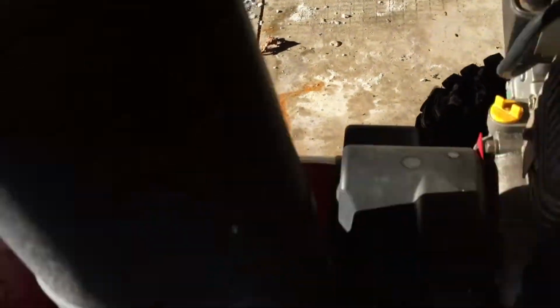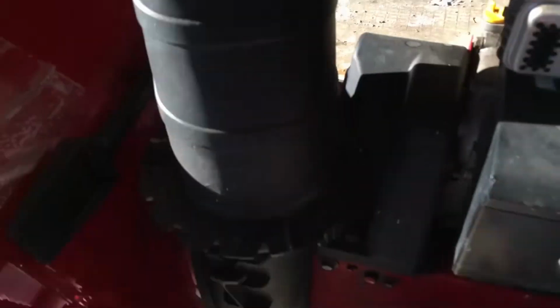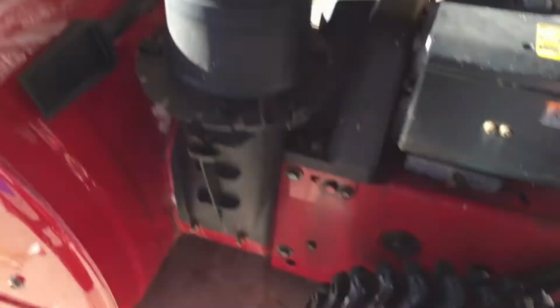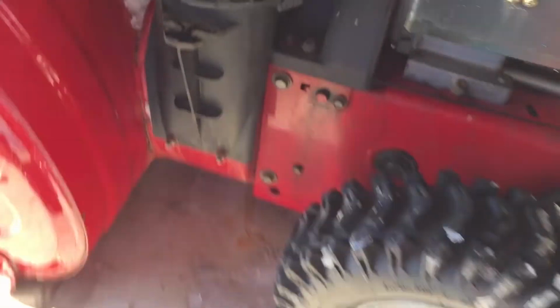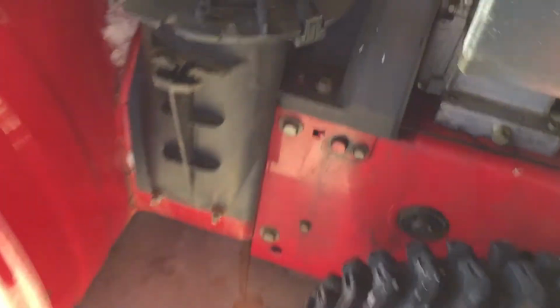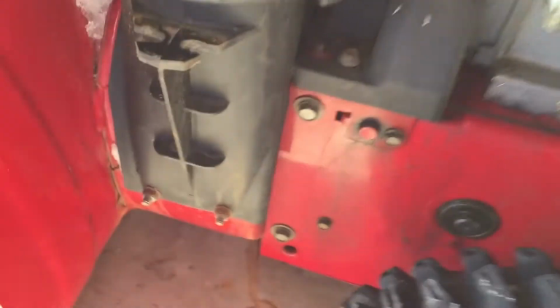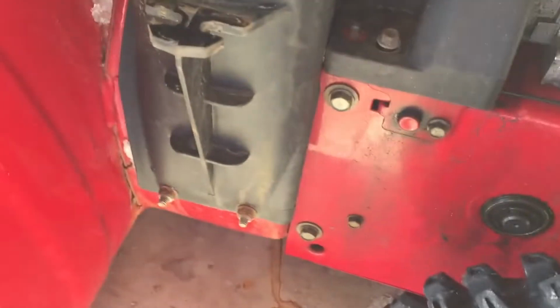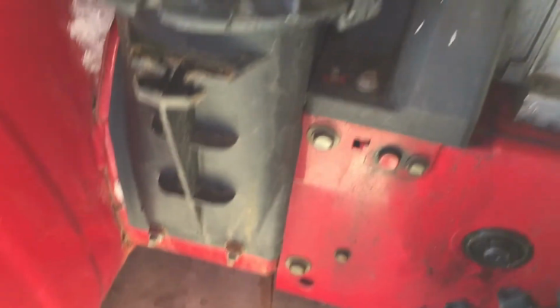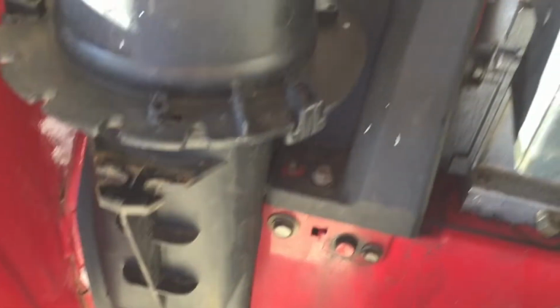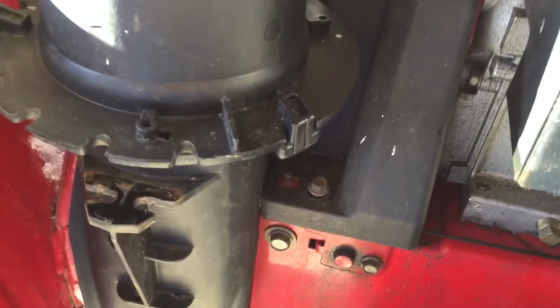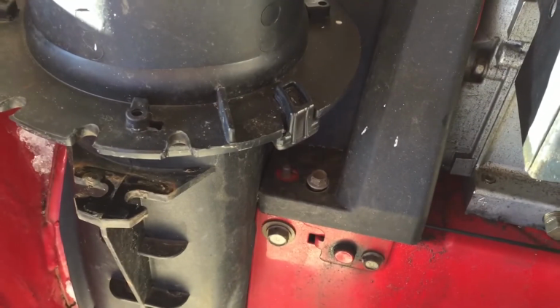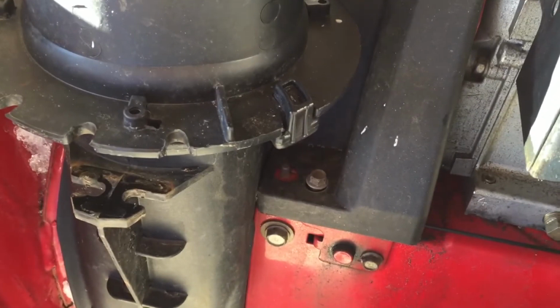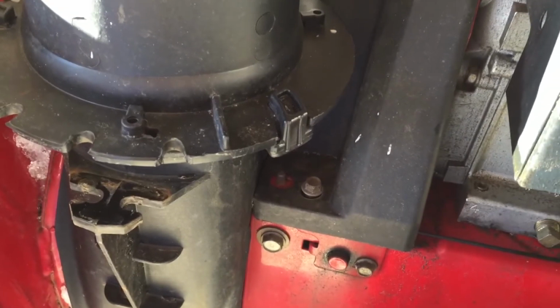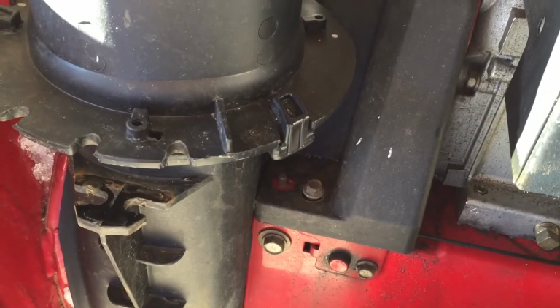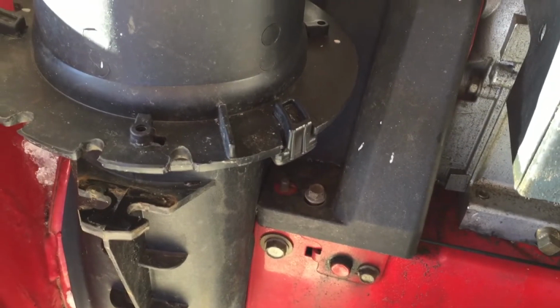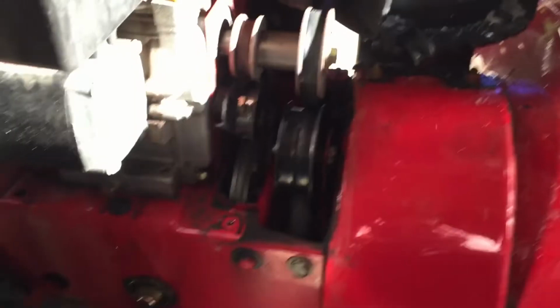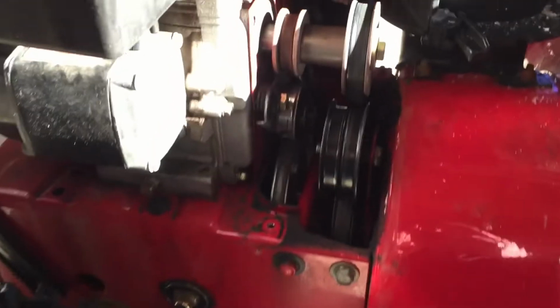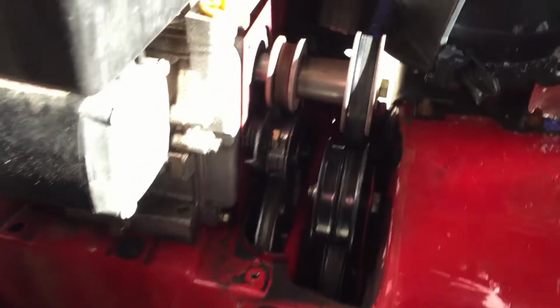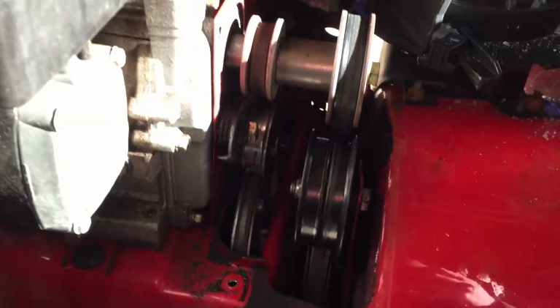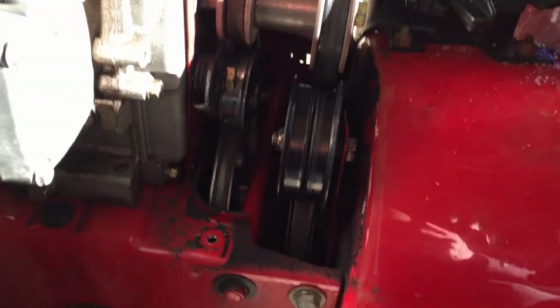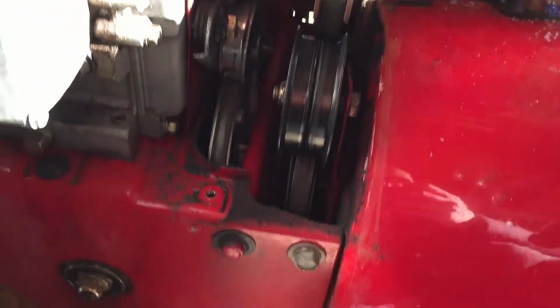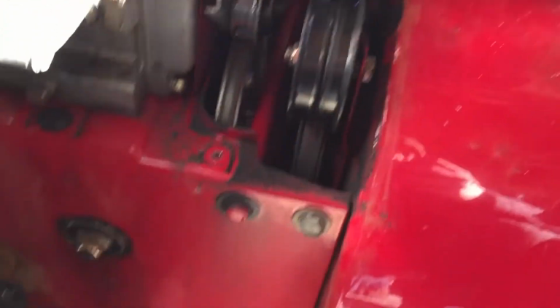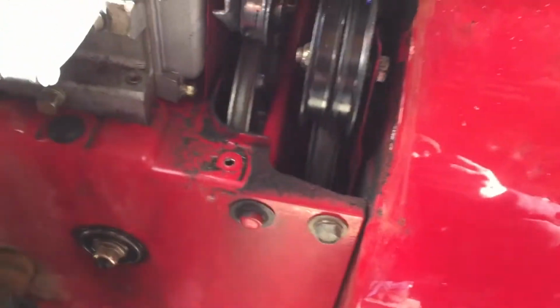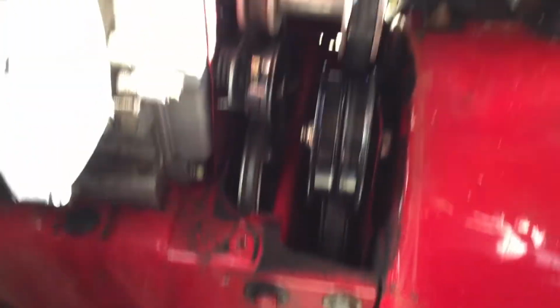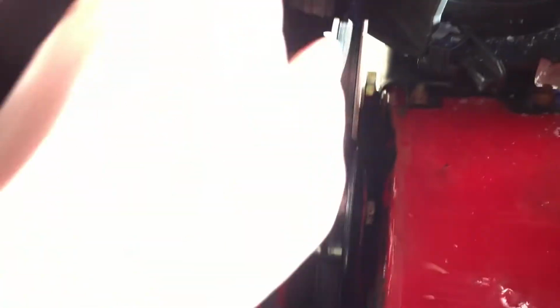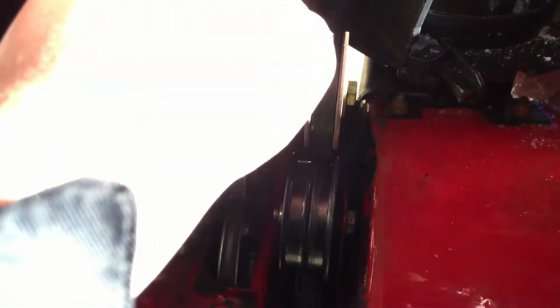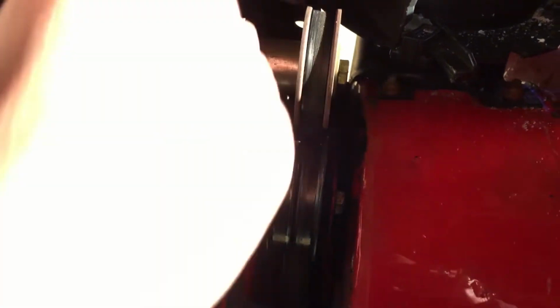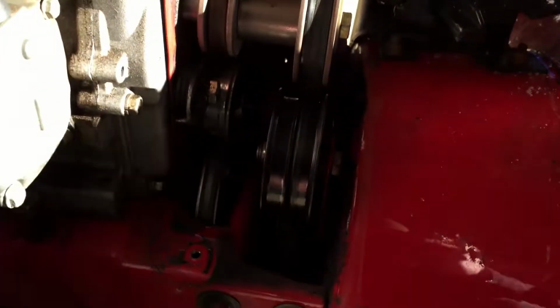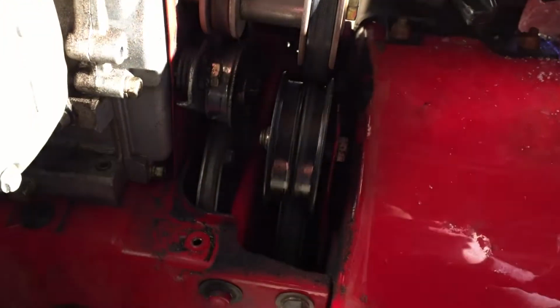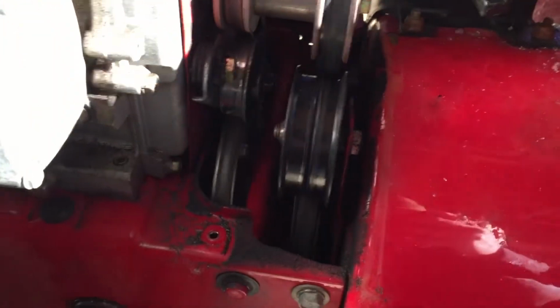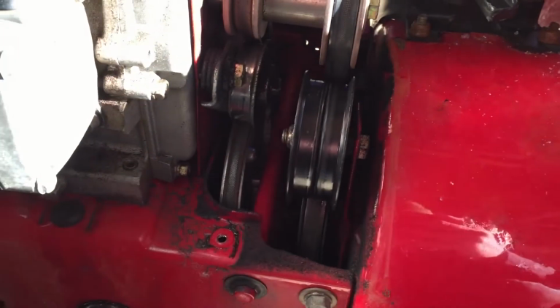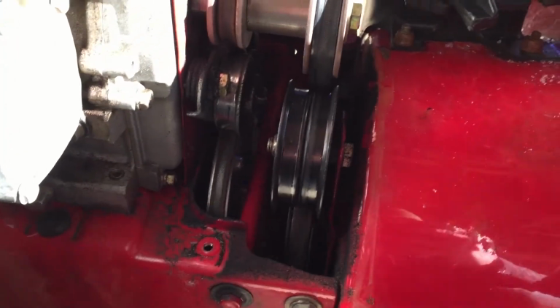Alright, let's get this off here and see what's underneath there. Belts are exposed. Just two bolts took the belt guard off.